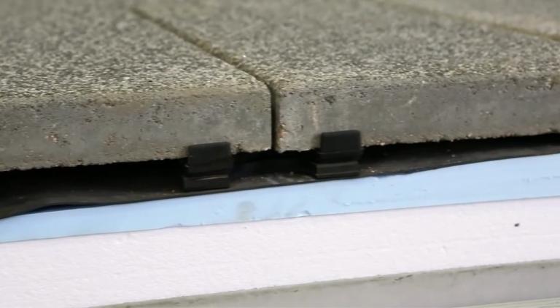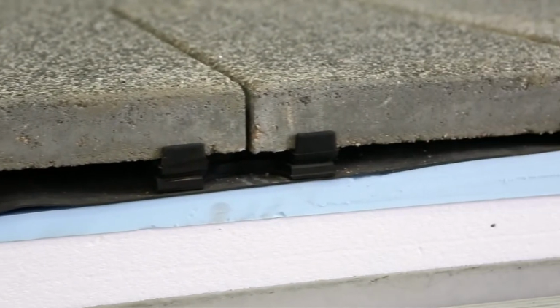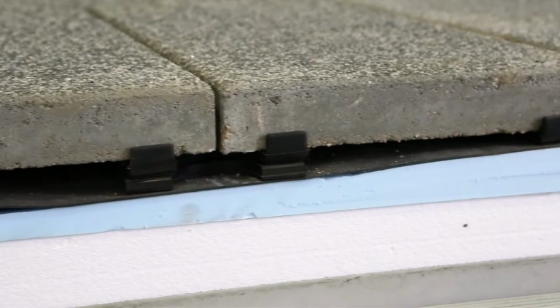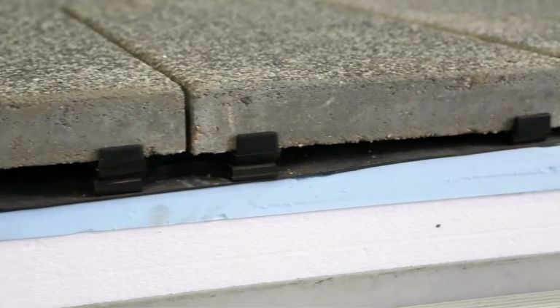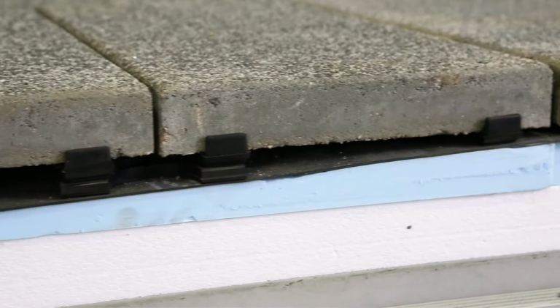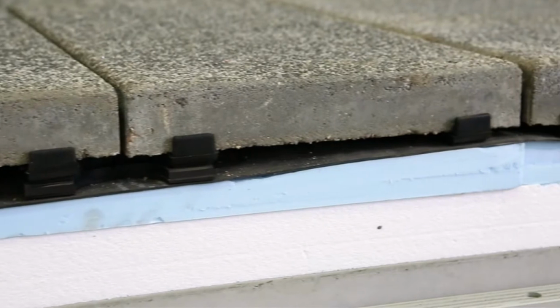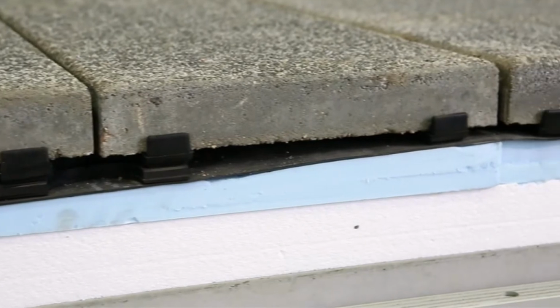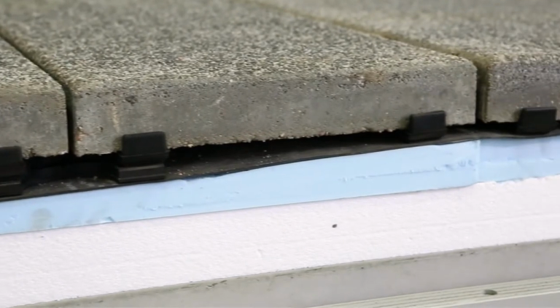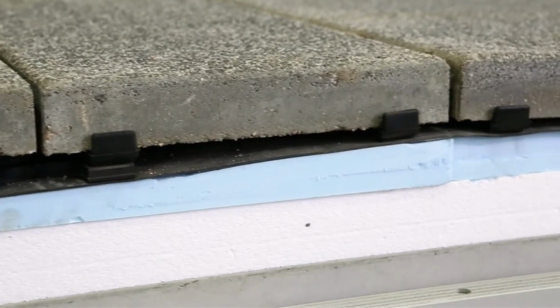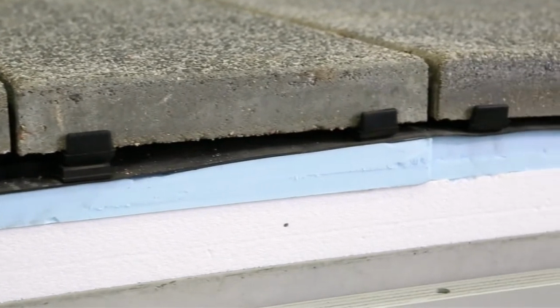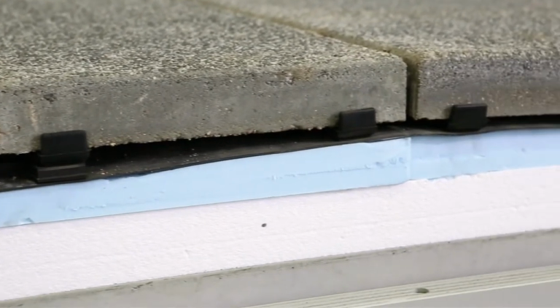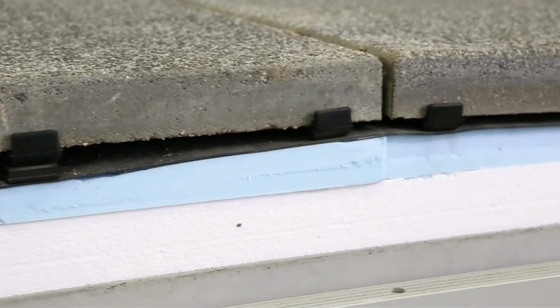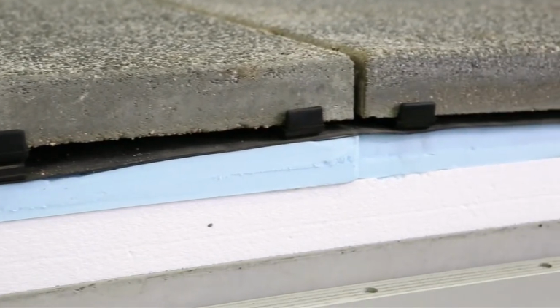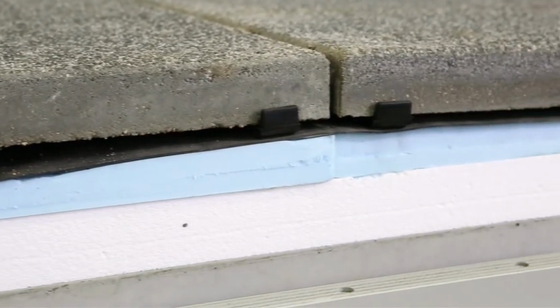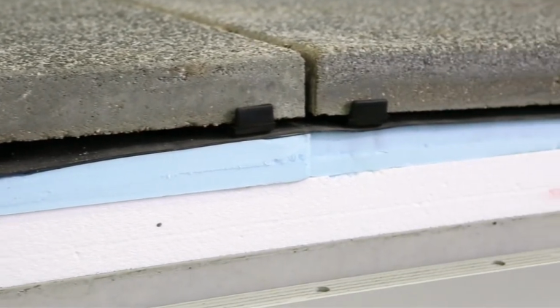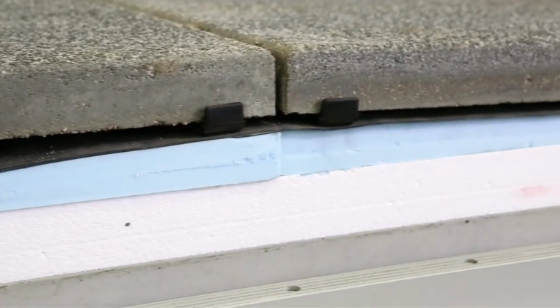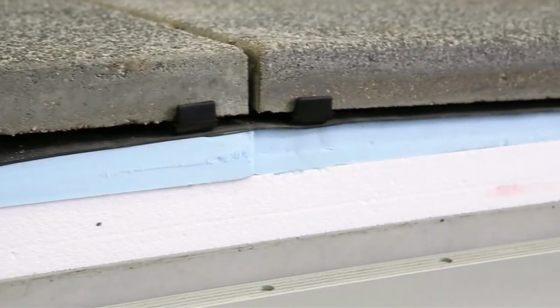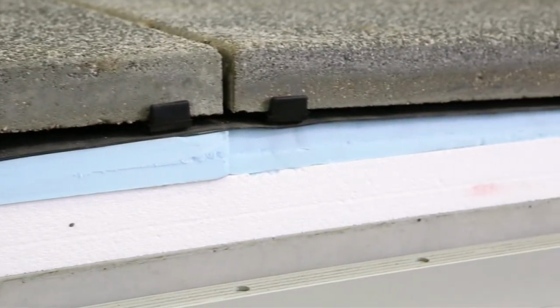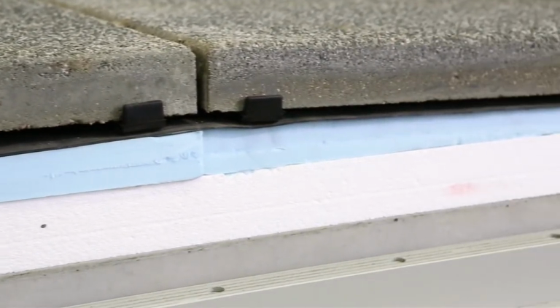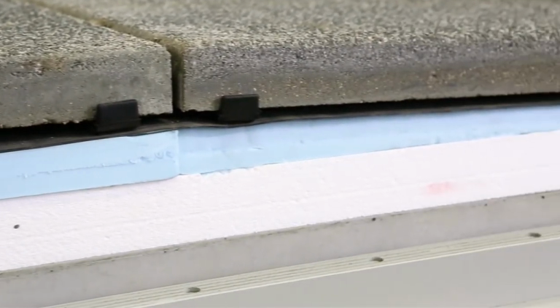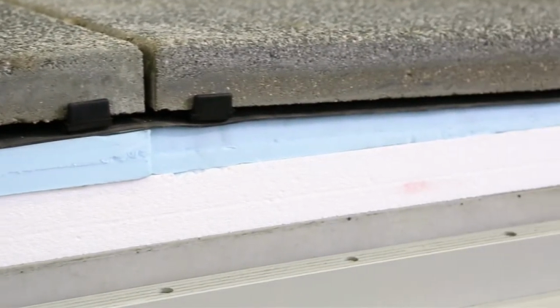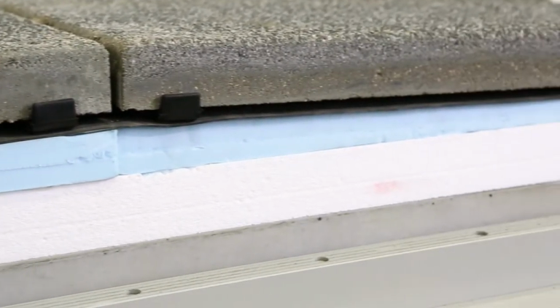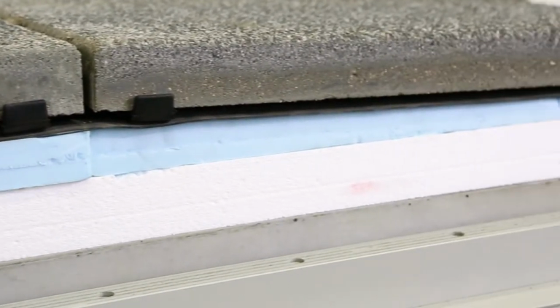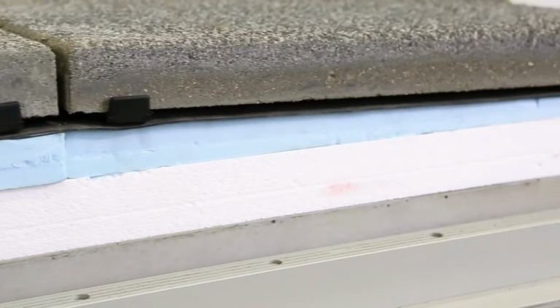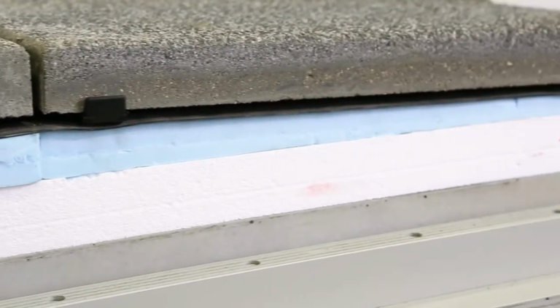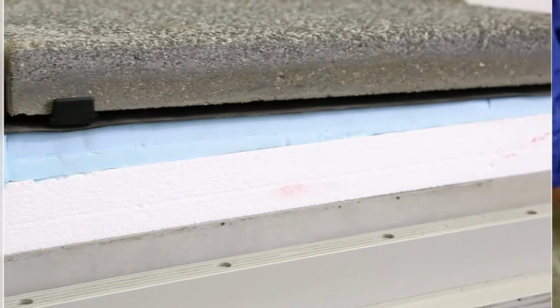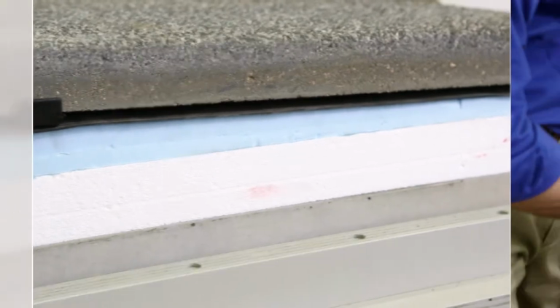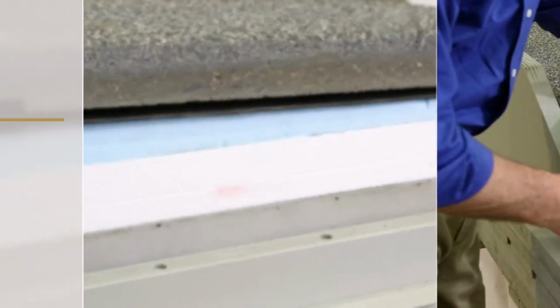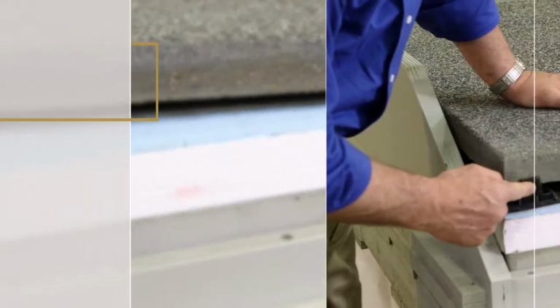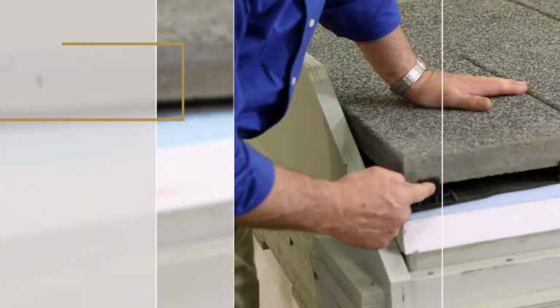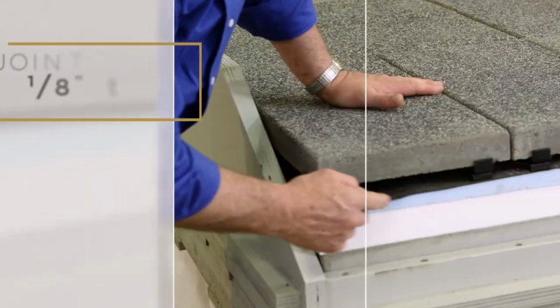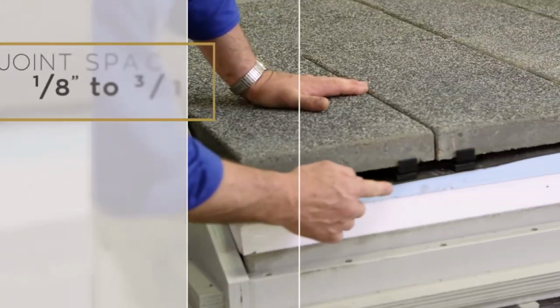There are many different types of waterproofing membranes that can be used. An optional 60 psi minimum insulation board can also be put down — it is optional.